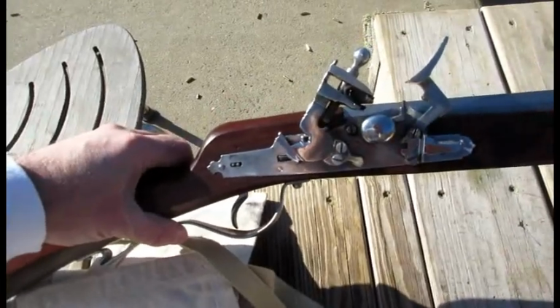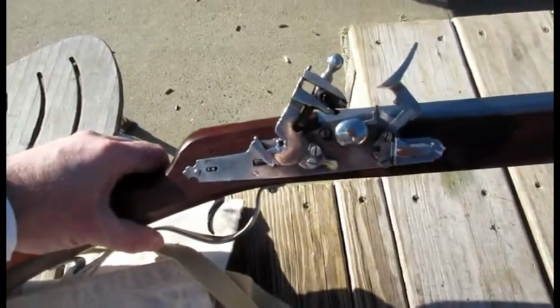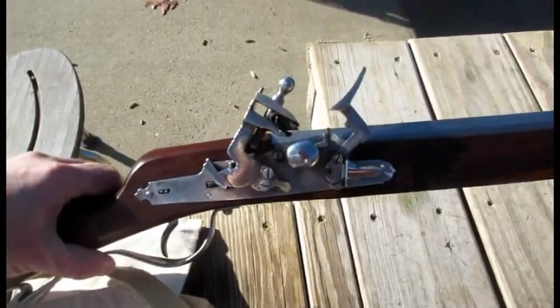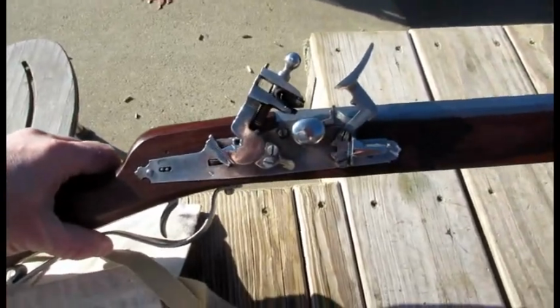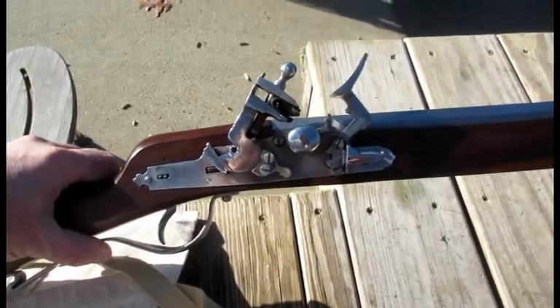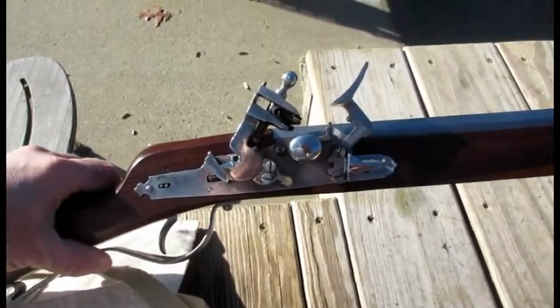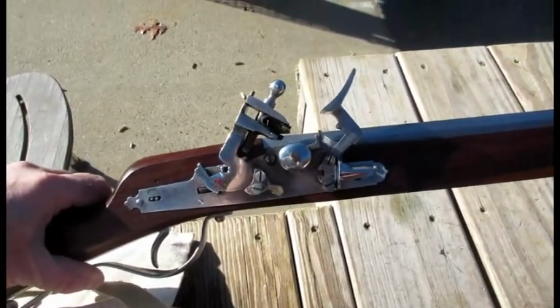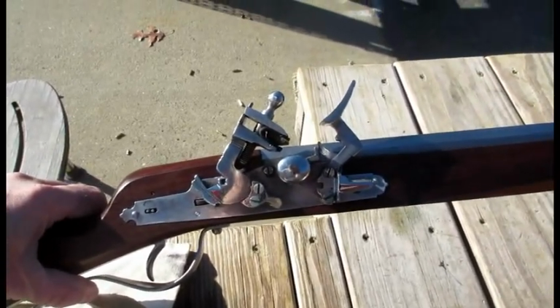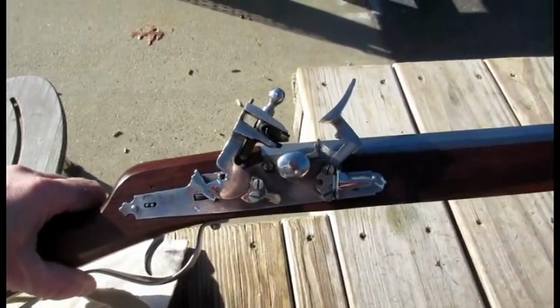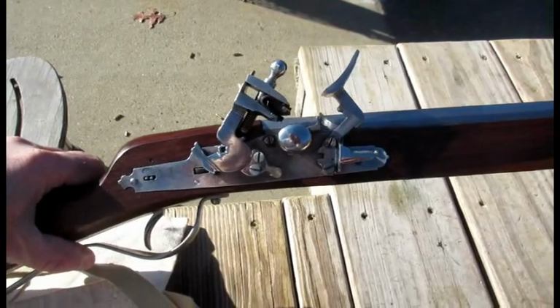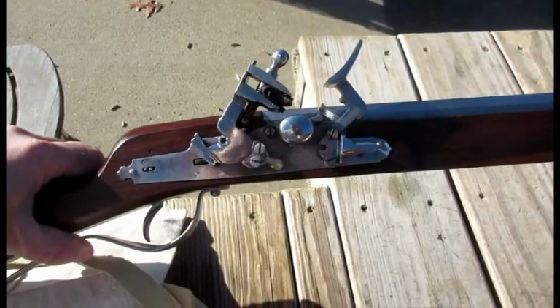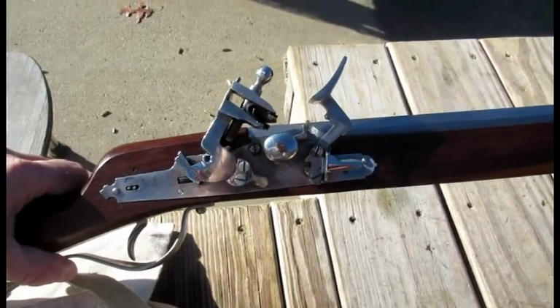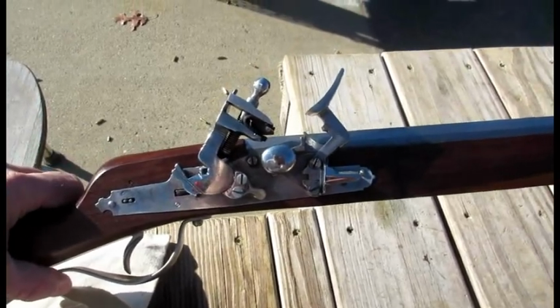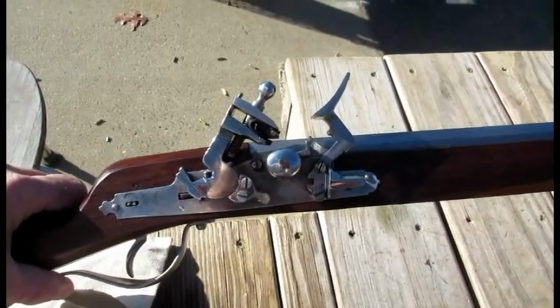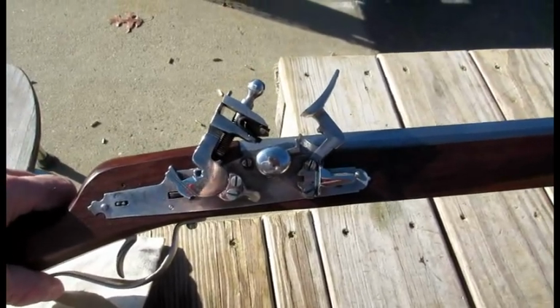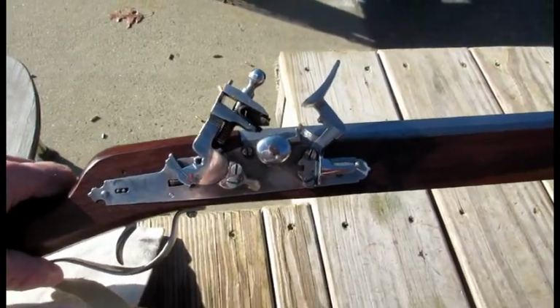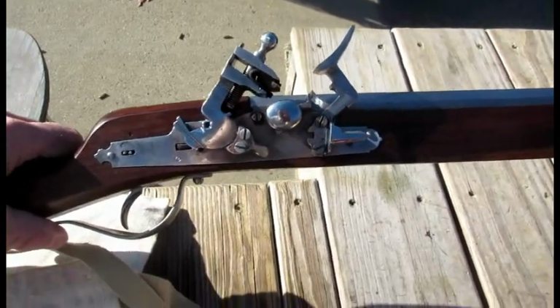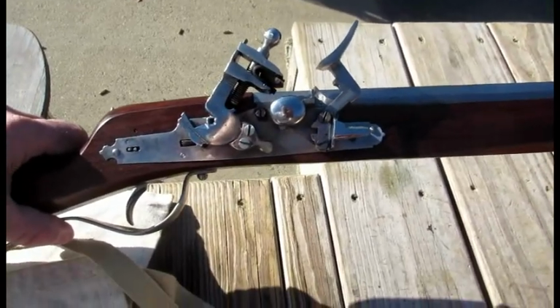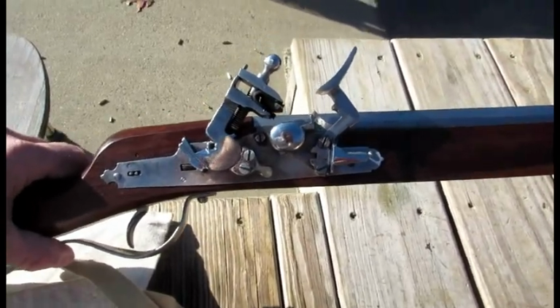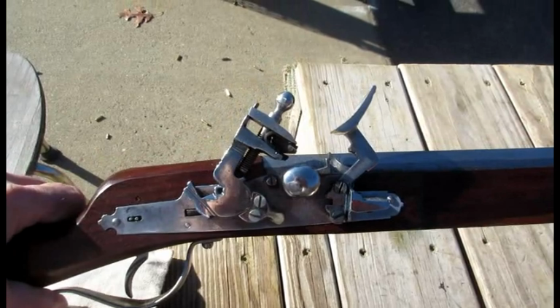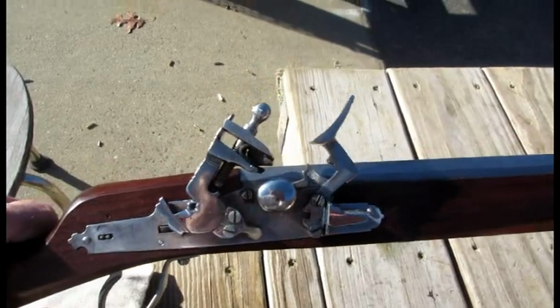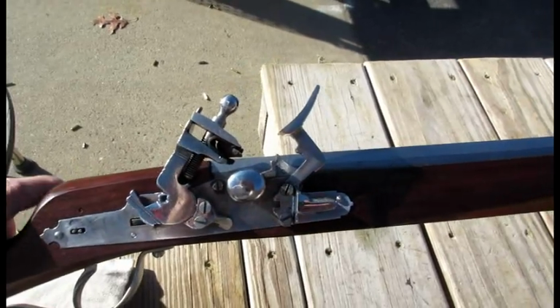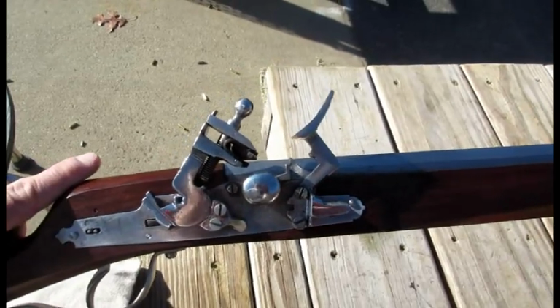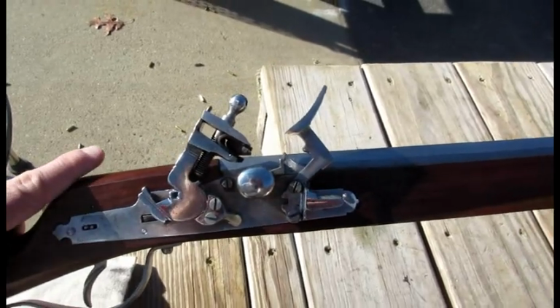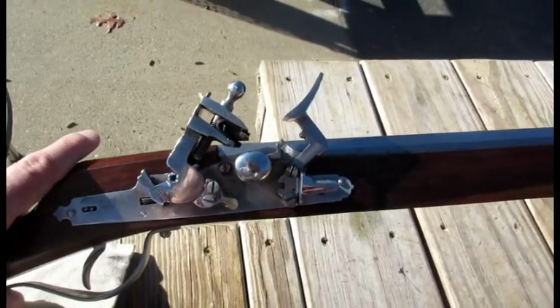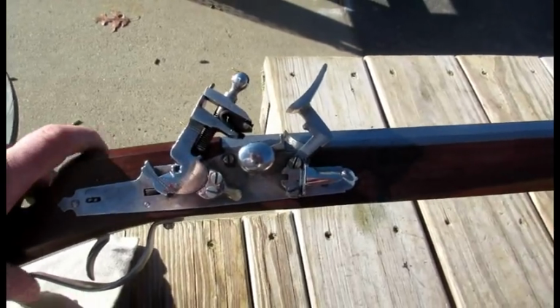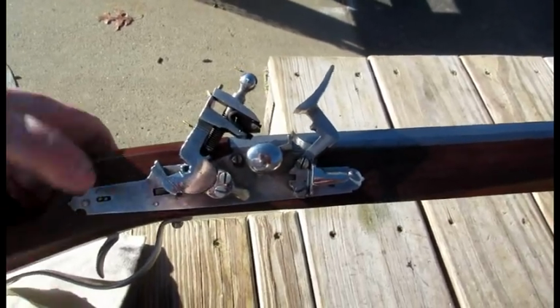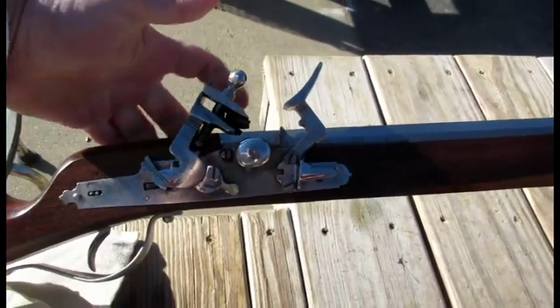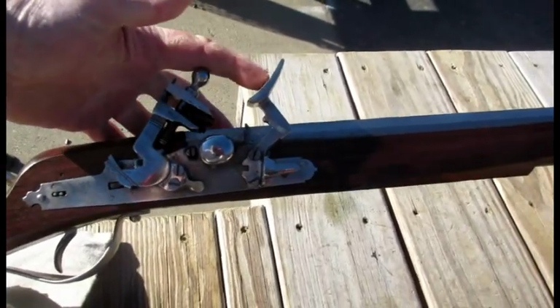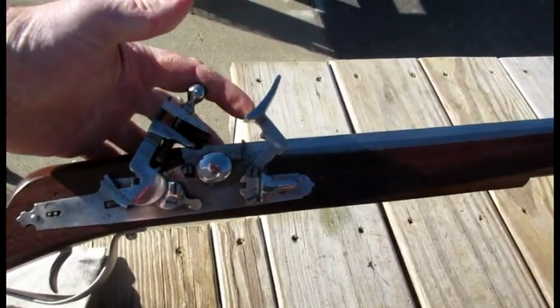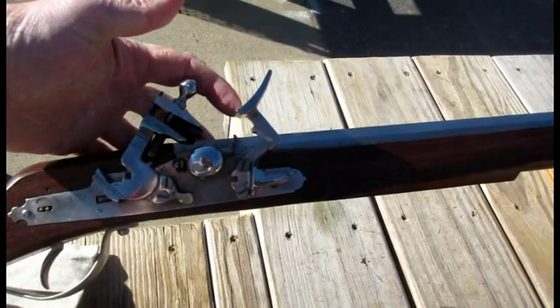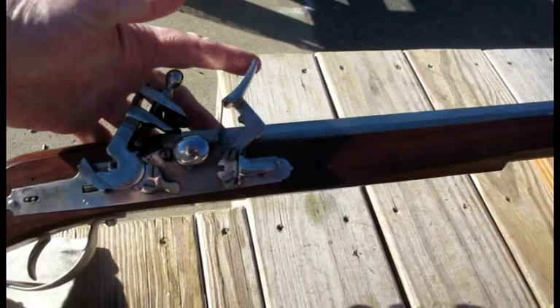Teeley Osters here. Today I finally get to show you how to load a flint snaphance. Now from my earlier flintlock video, you can see there is a significant difference compared to the flintlock. For one thing, this is known as the battery, not a frizzen.